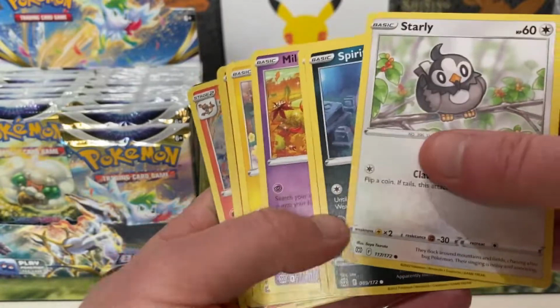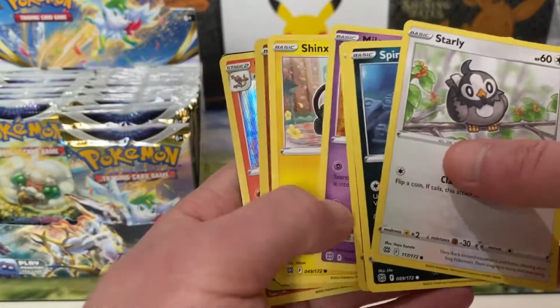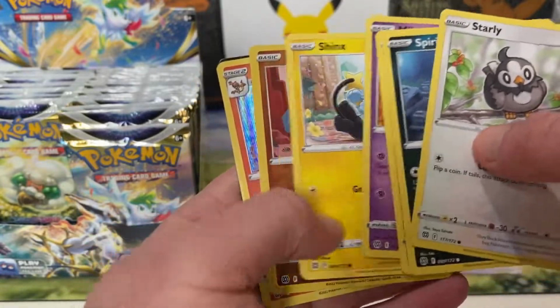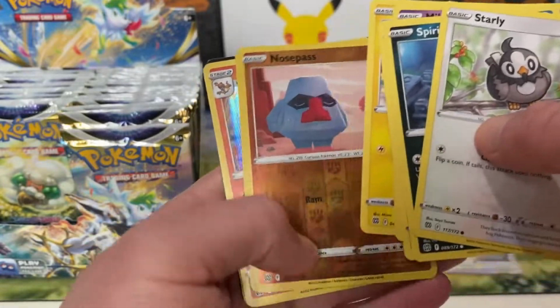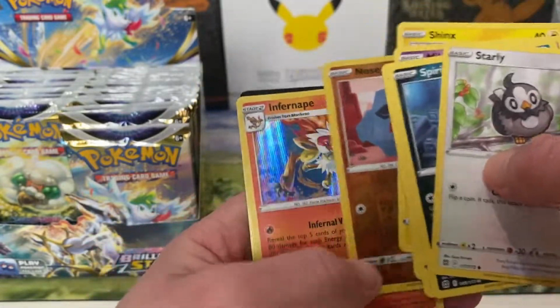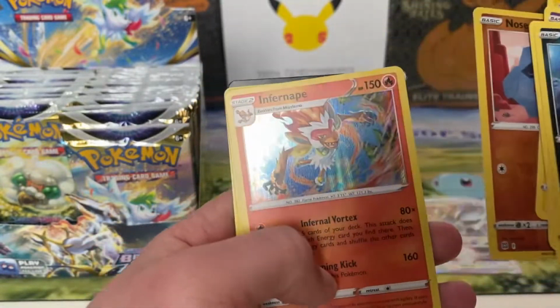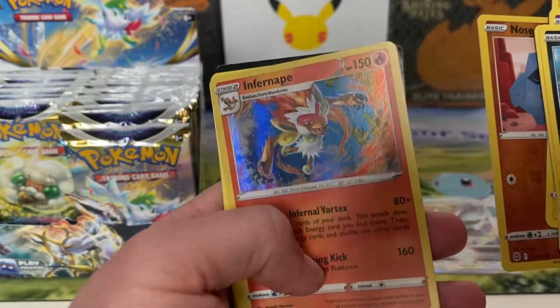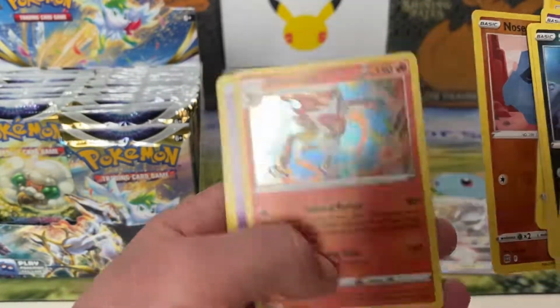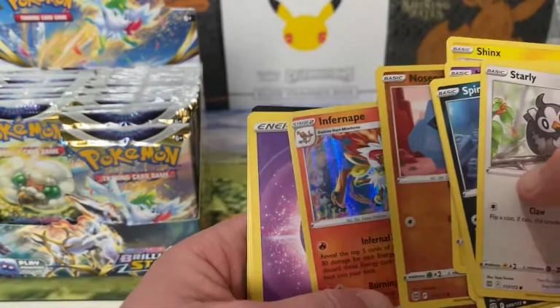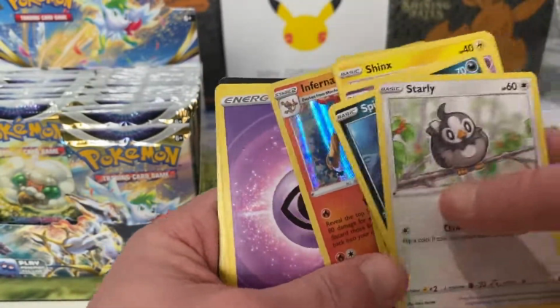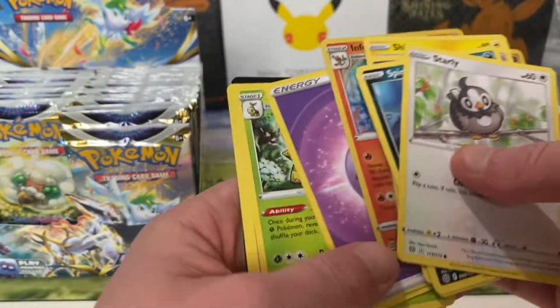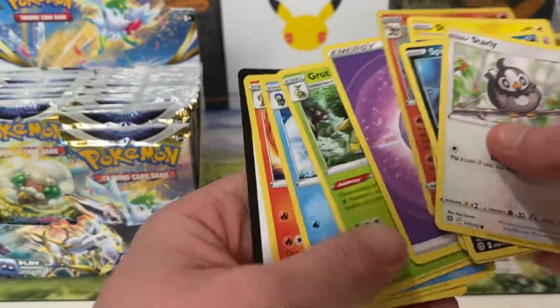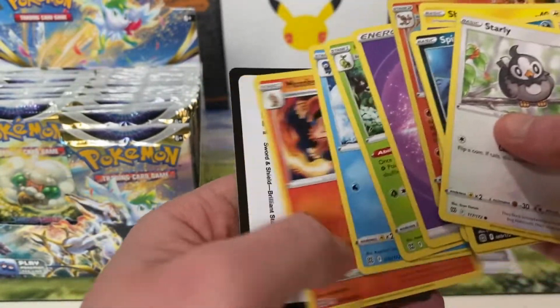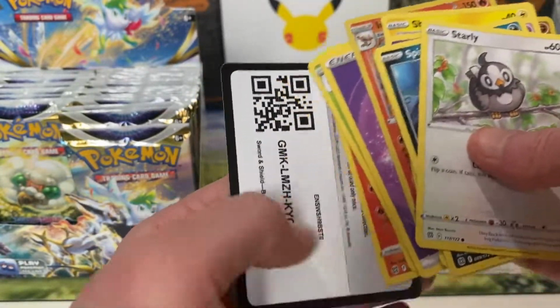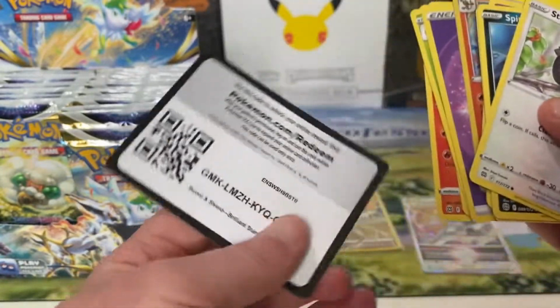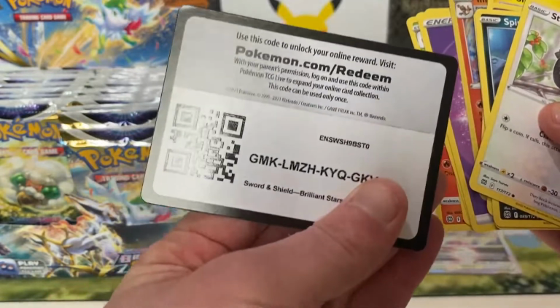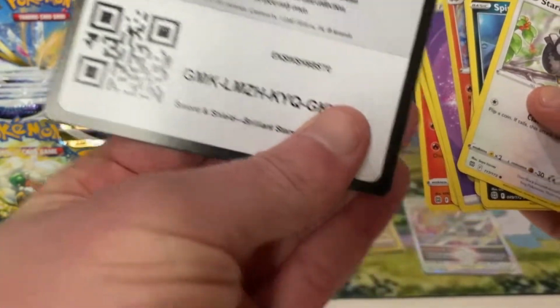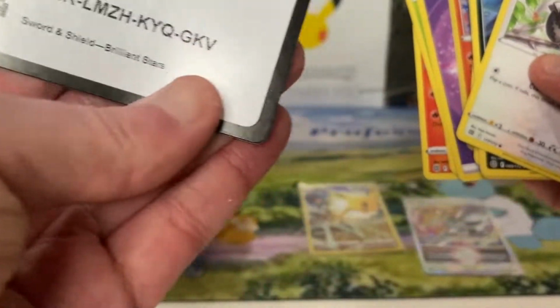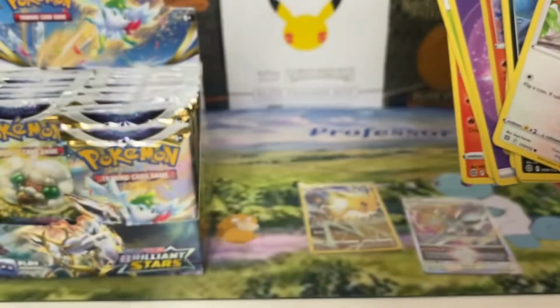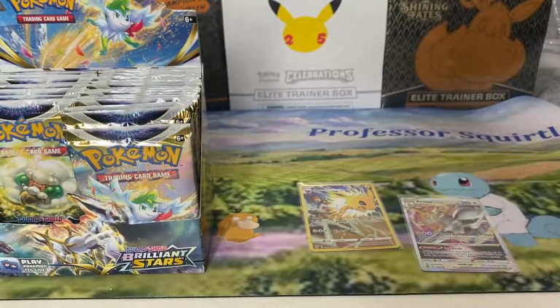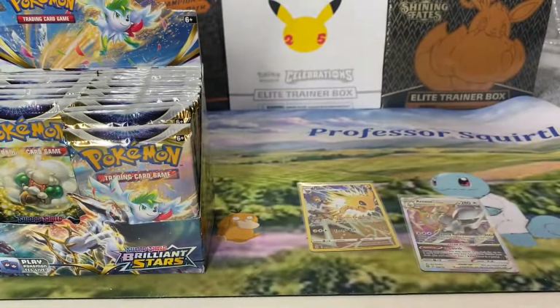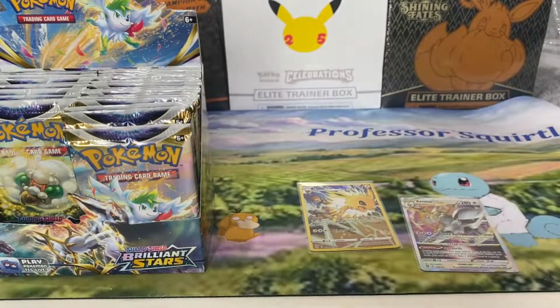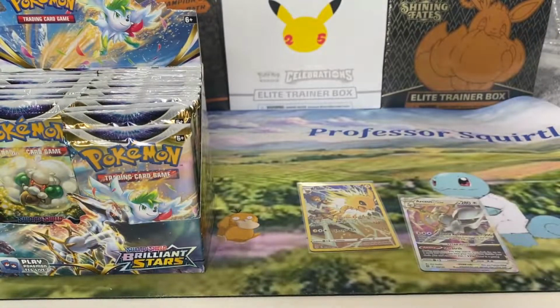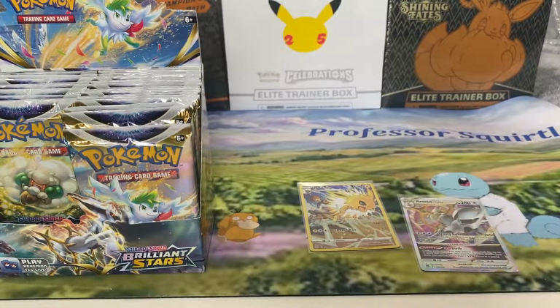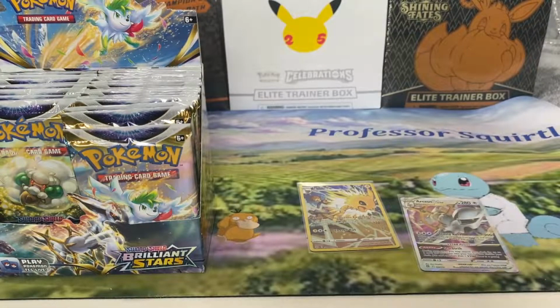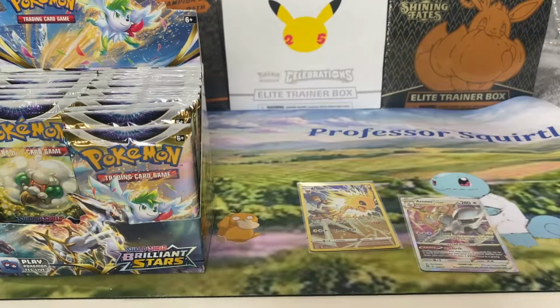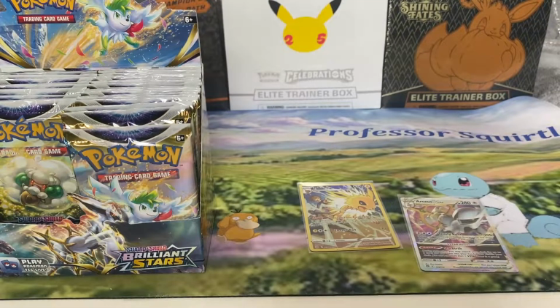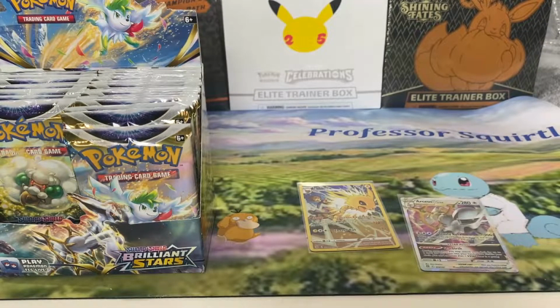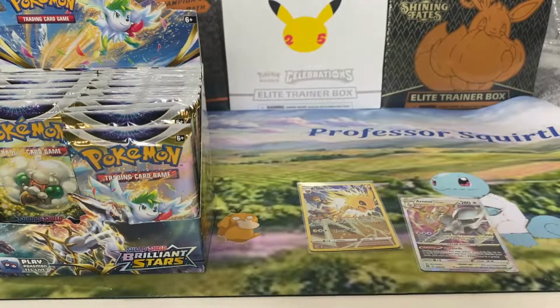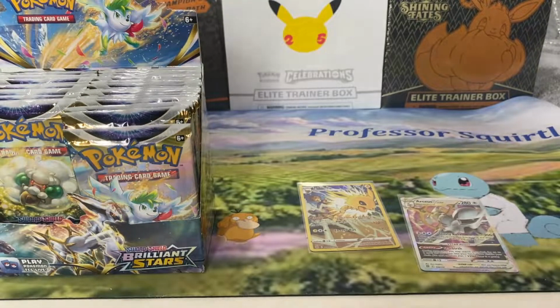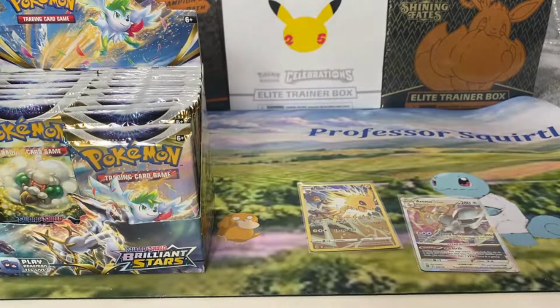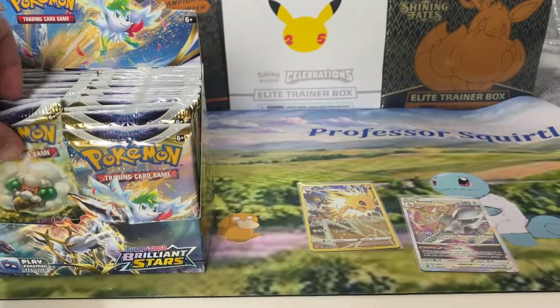You've got a holo at least — Inferno holo. Not bad. All day long, mate. Tell you what, this box isn't bad at all so far.